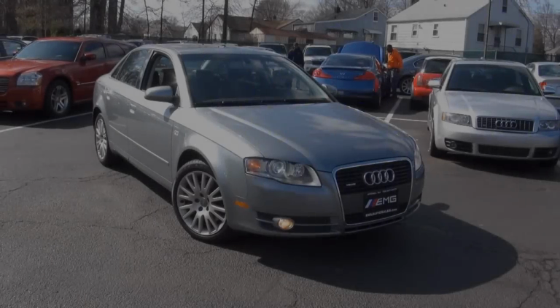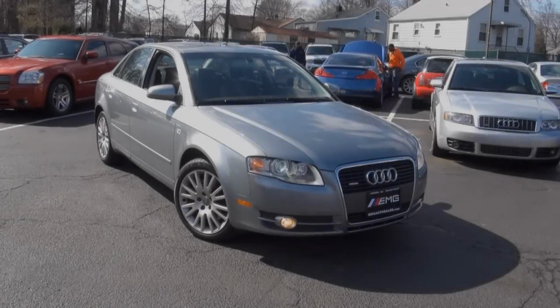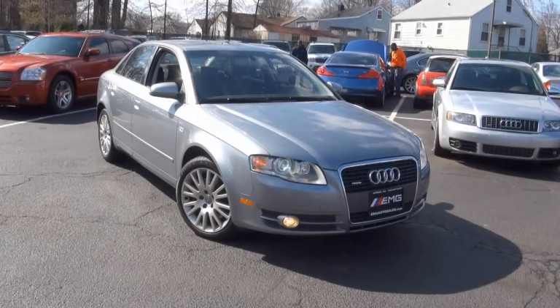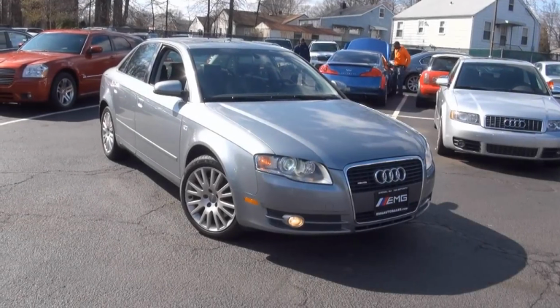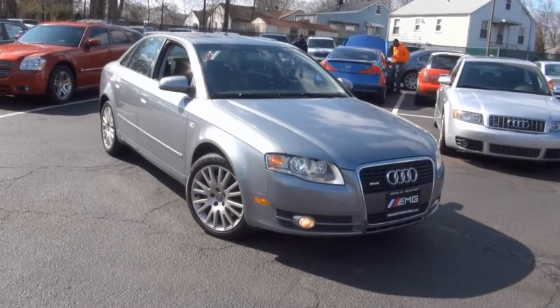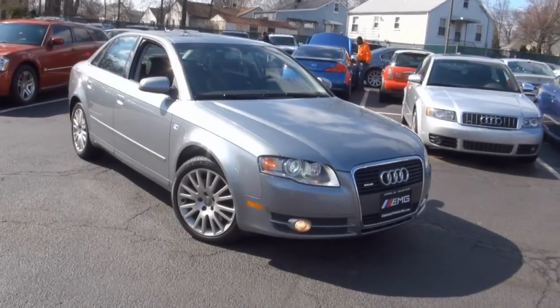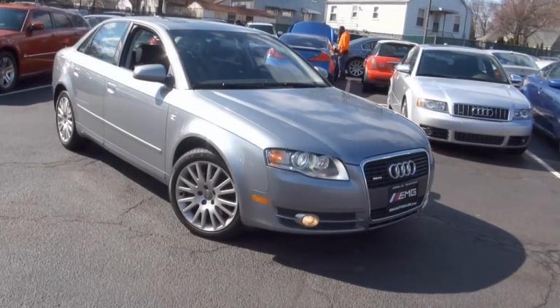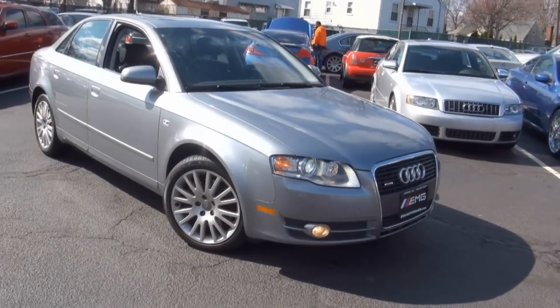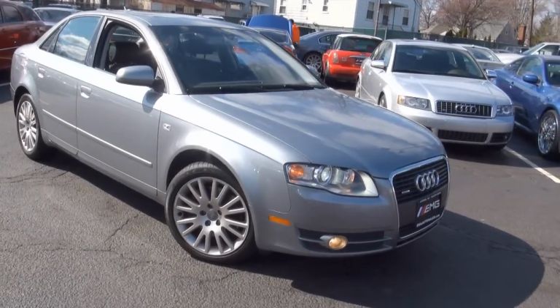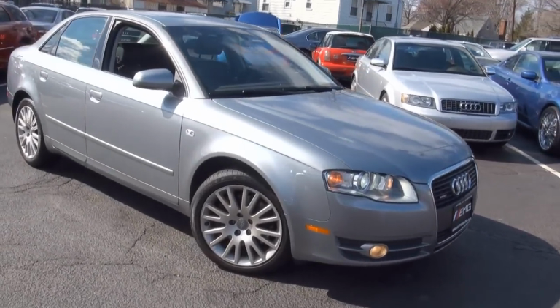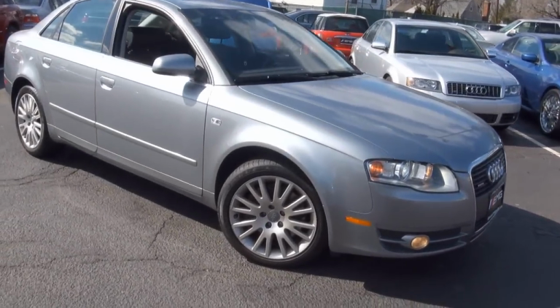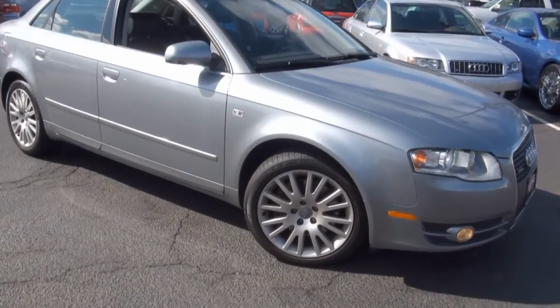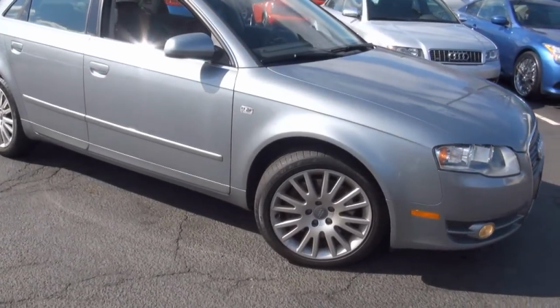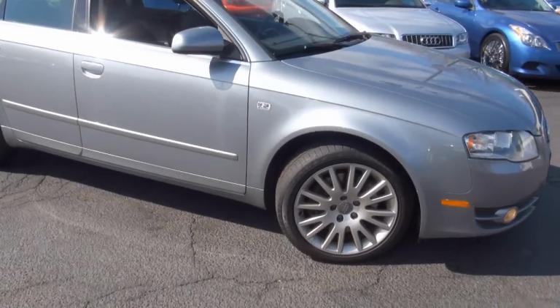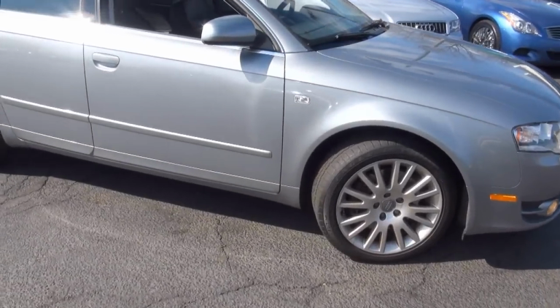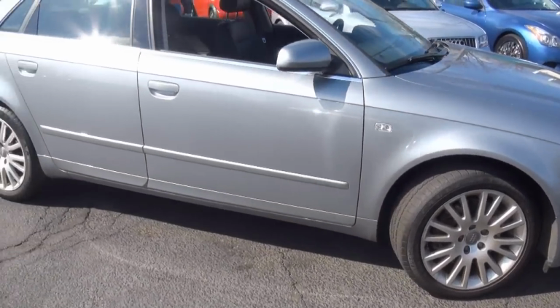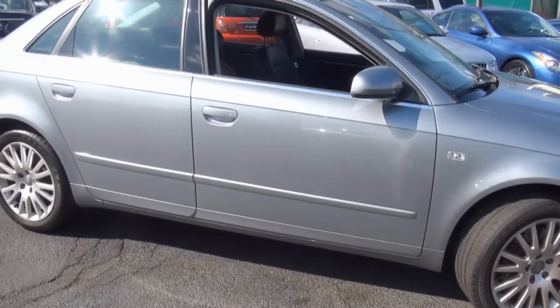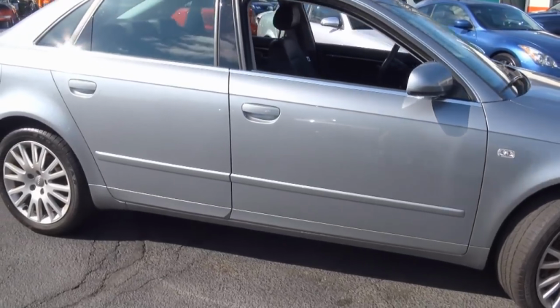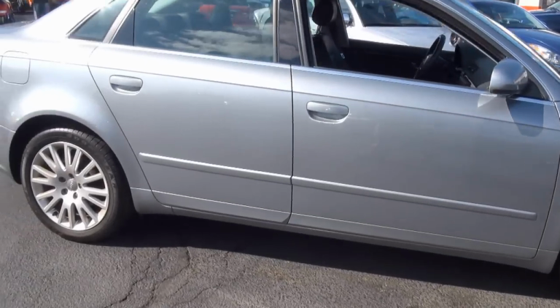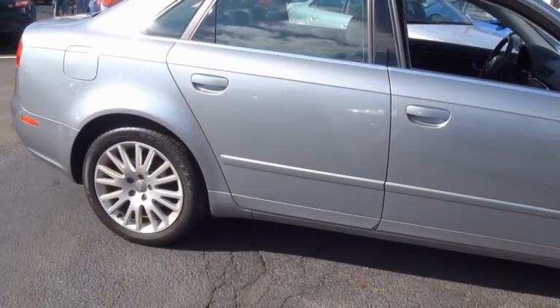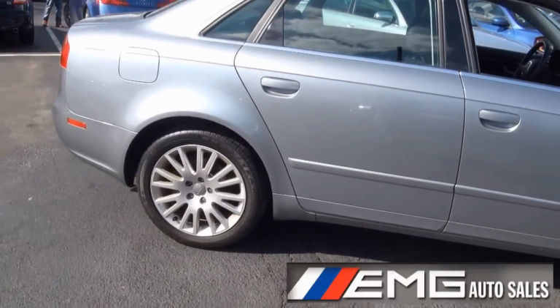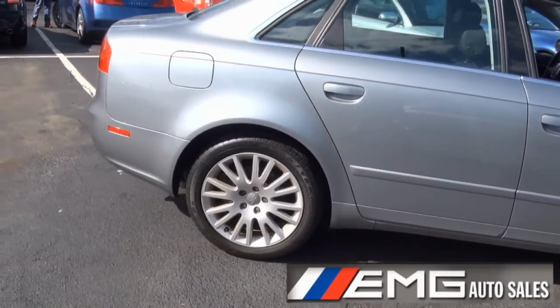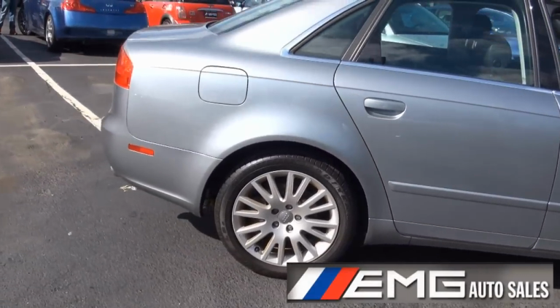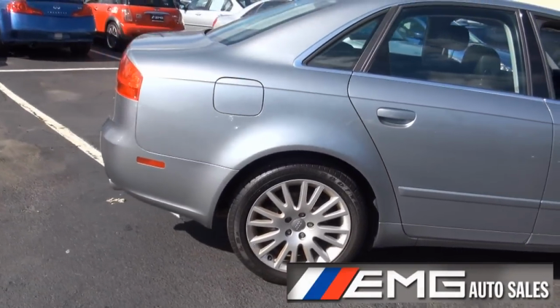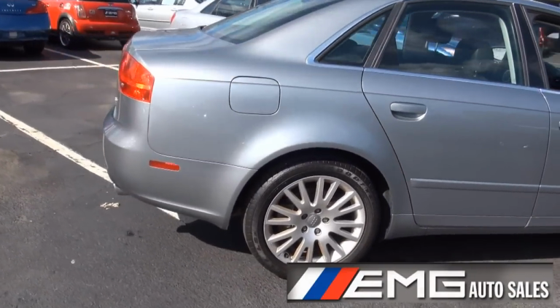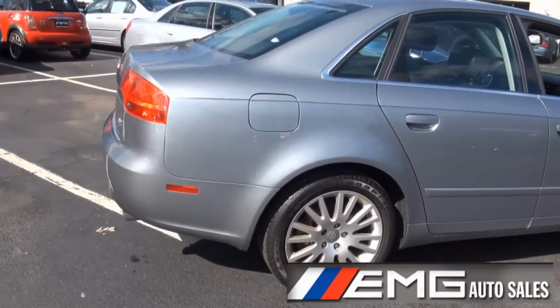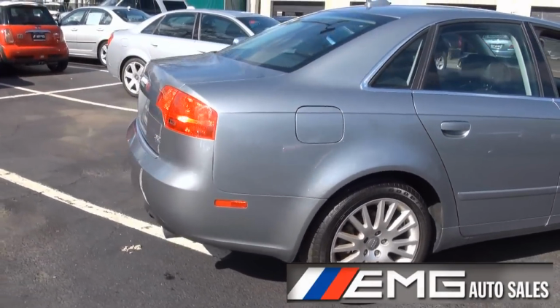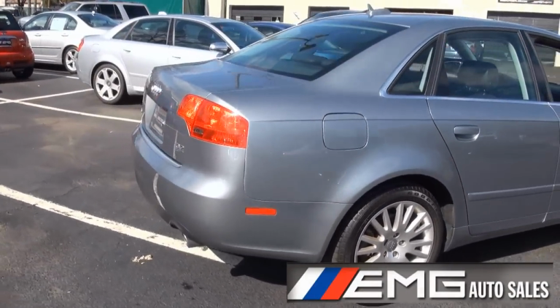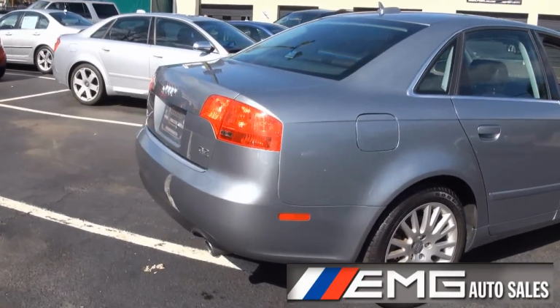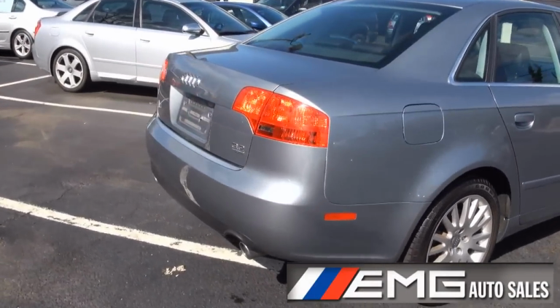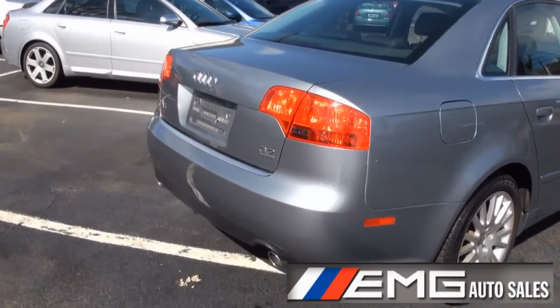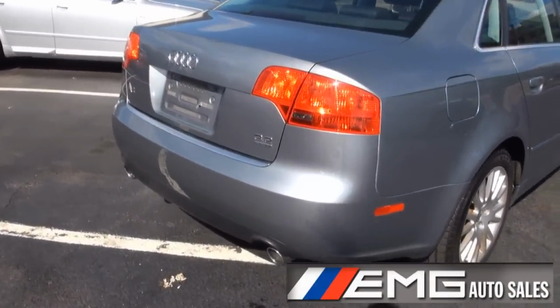Welcome to EMG Autosales.com once again. Today's vehicle: a very pretty 2006 Audi A4 3.2. This one has the better motor.